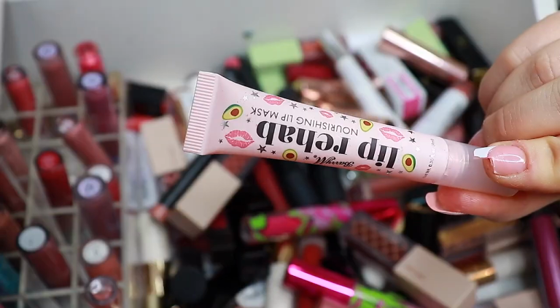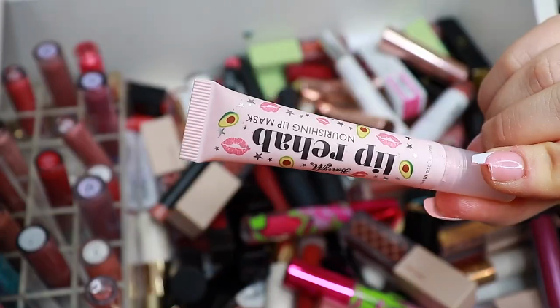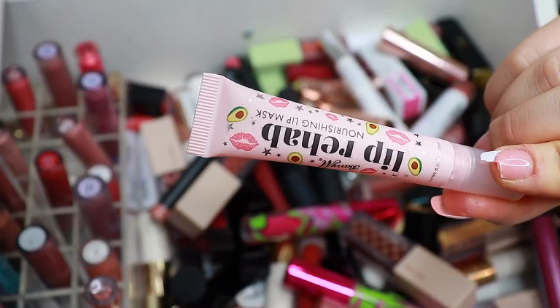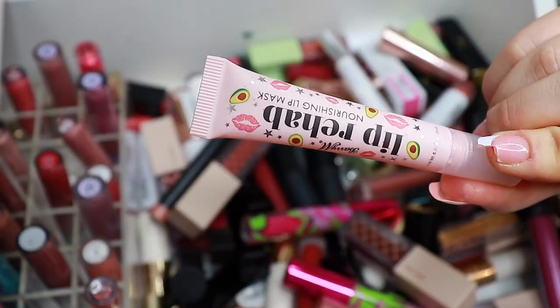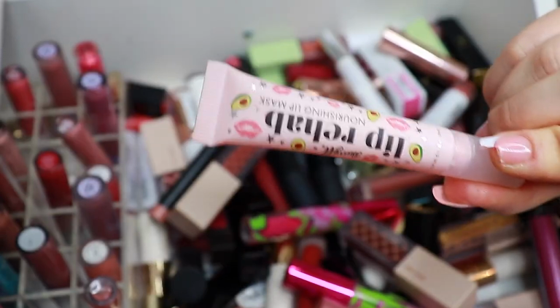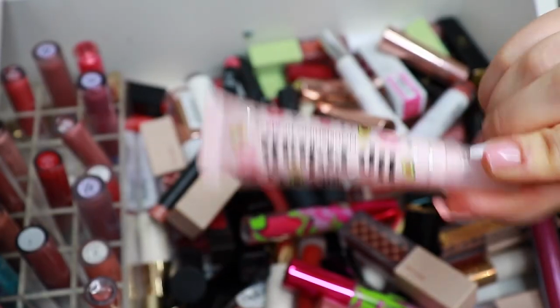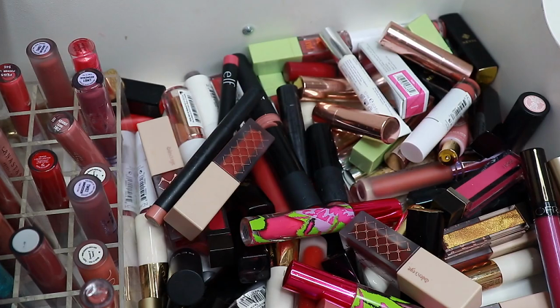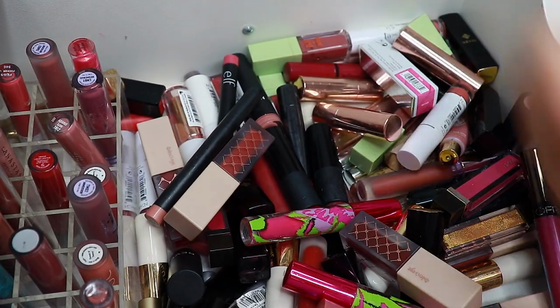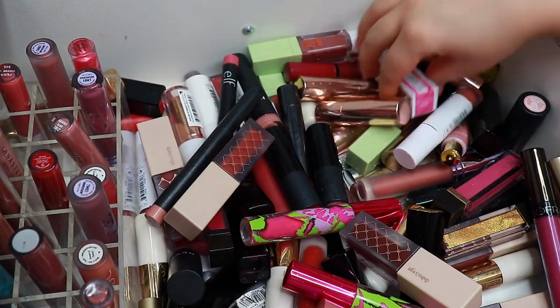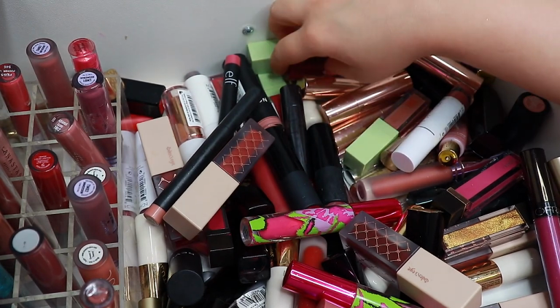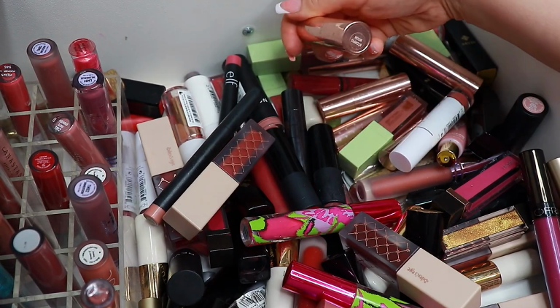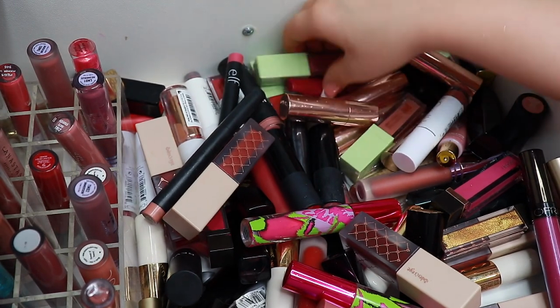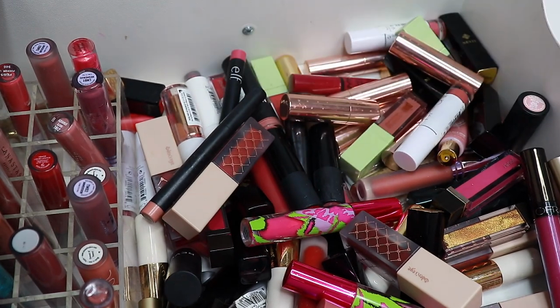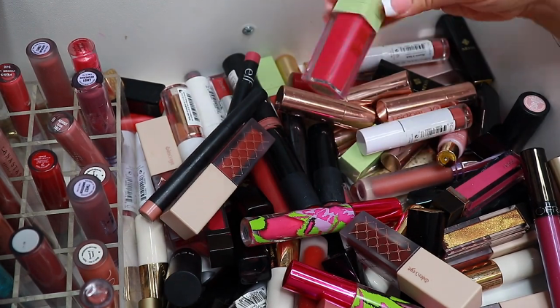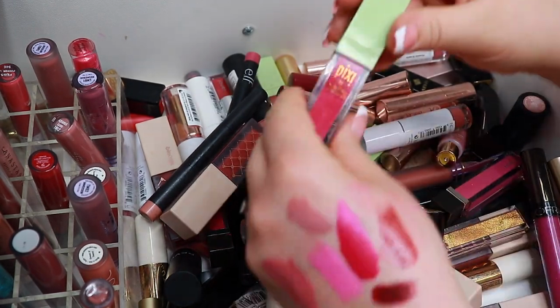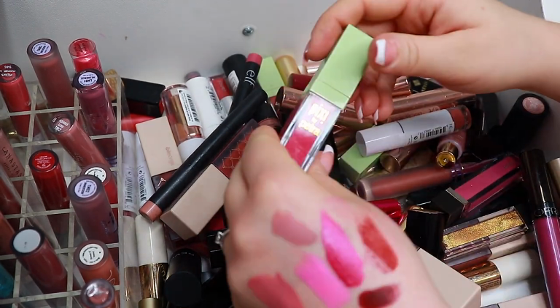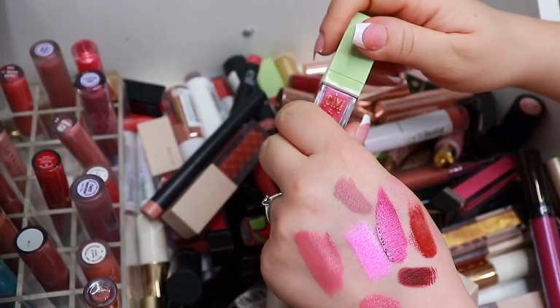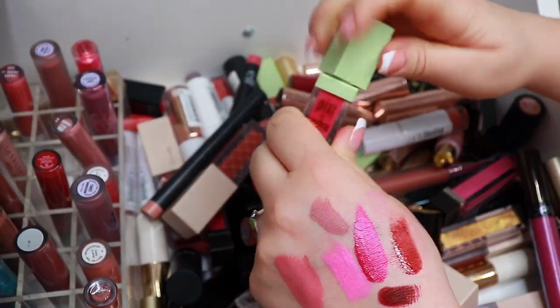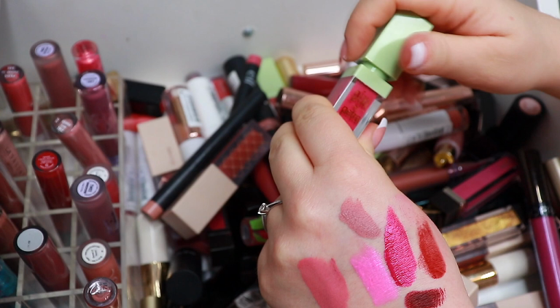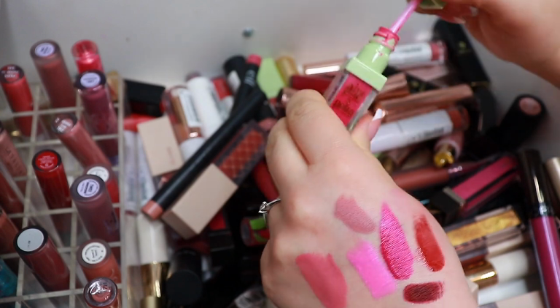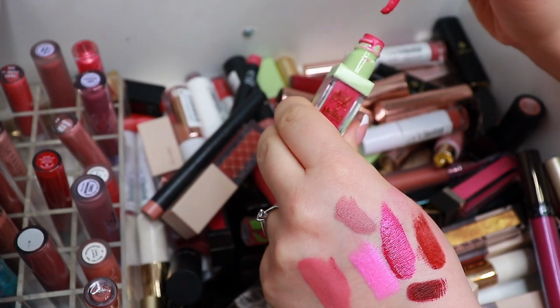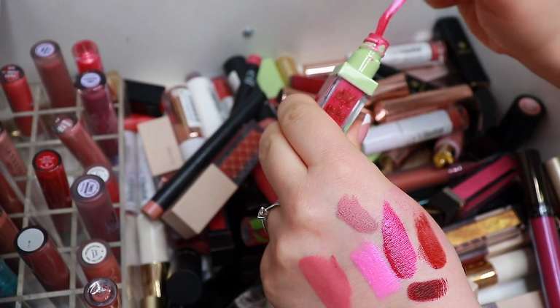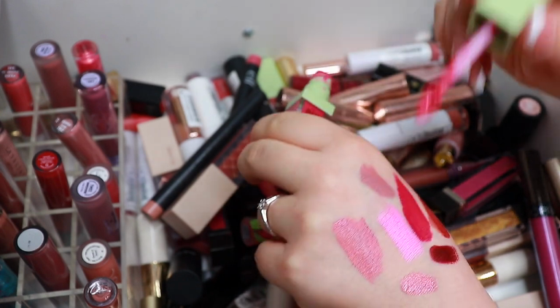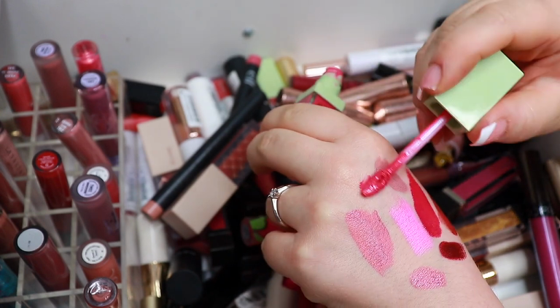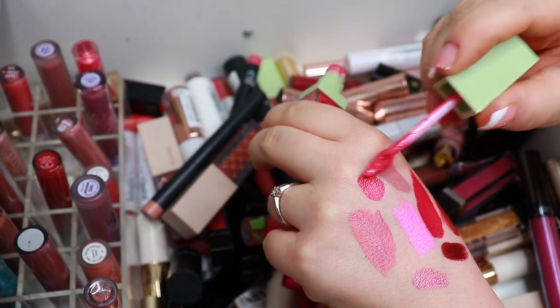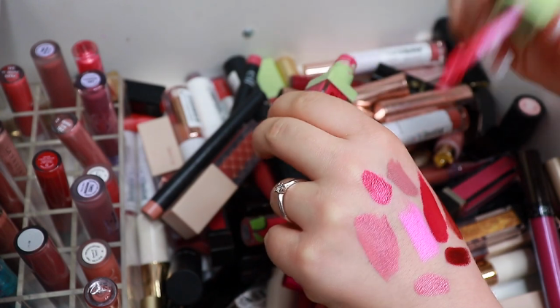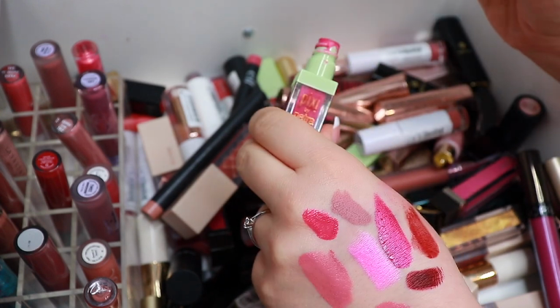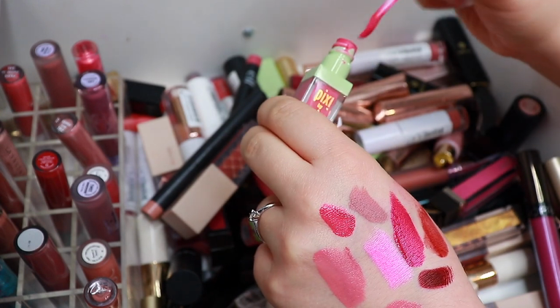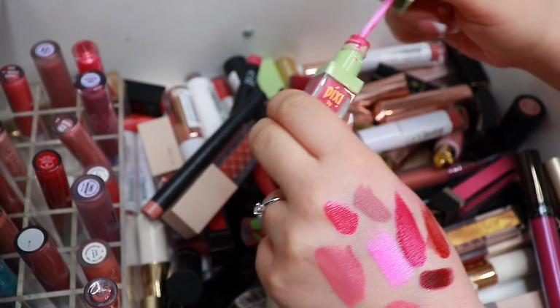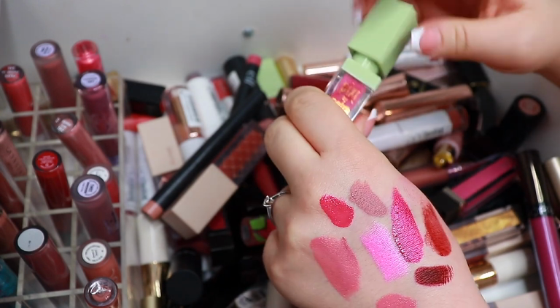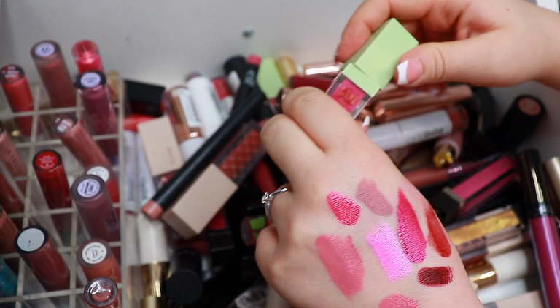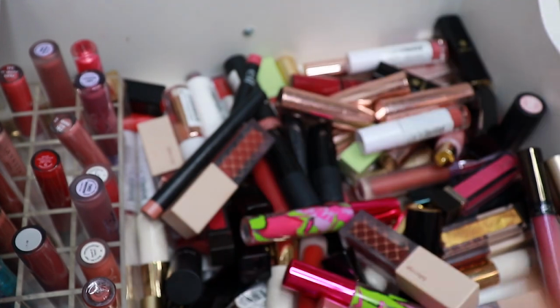This one from Barry M — fabulous. This one from Pixi, let's swatch it — pretty, keeping.